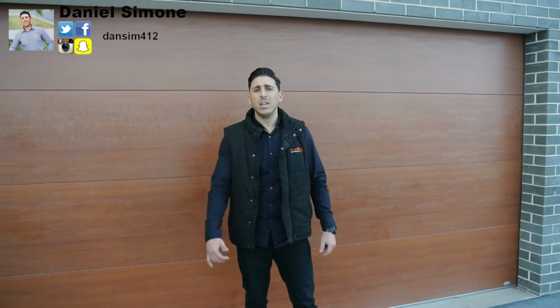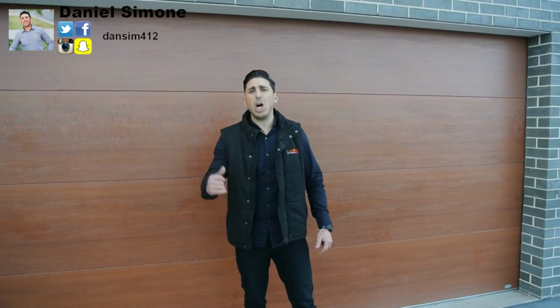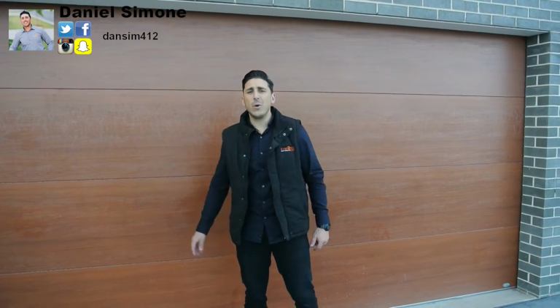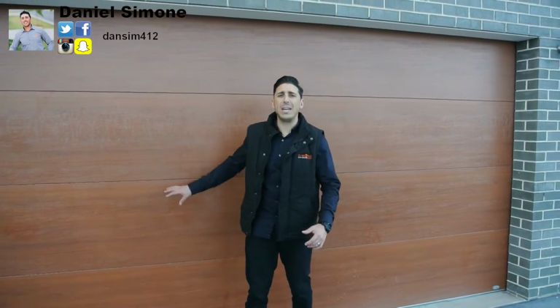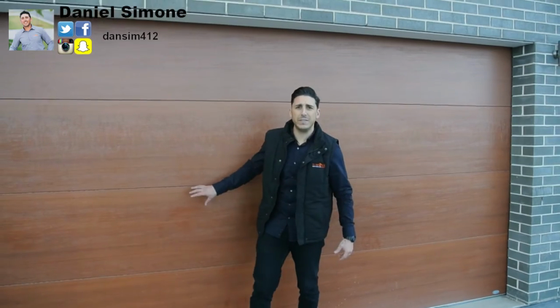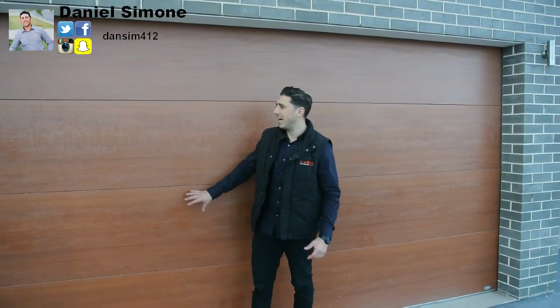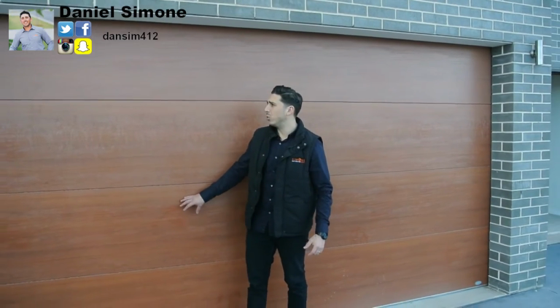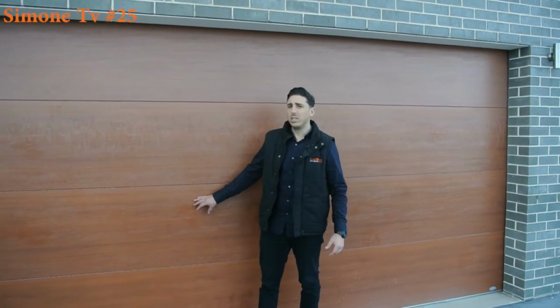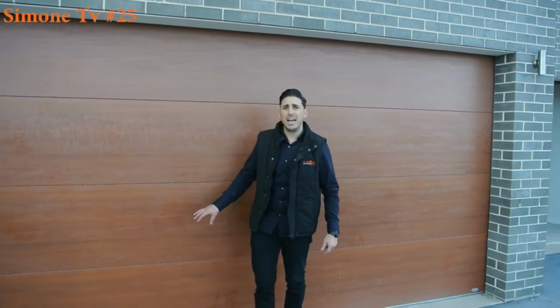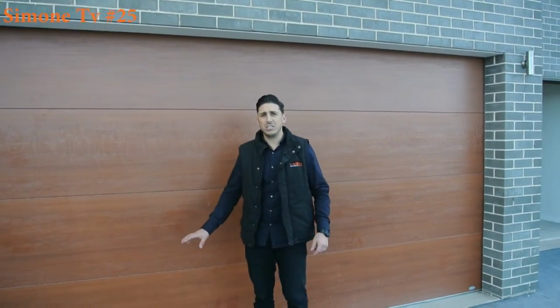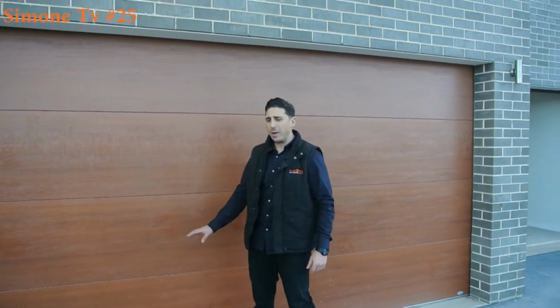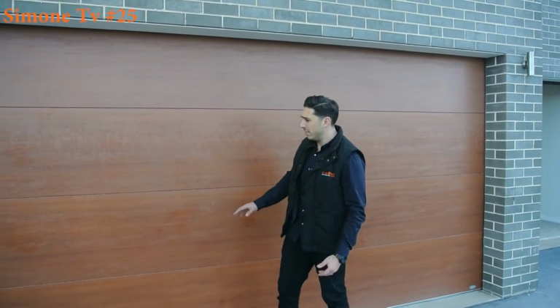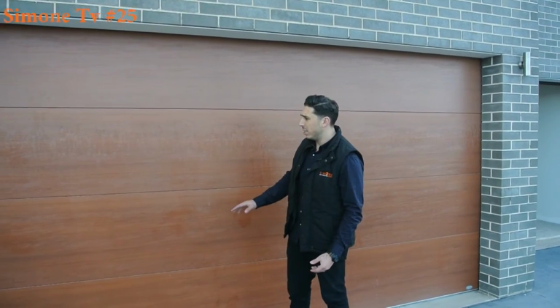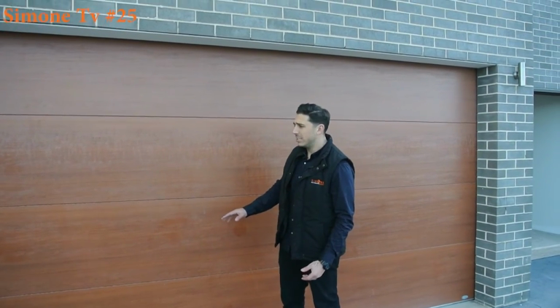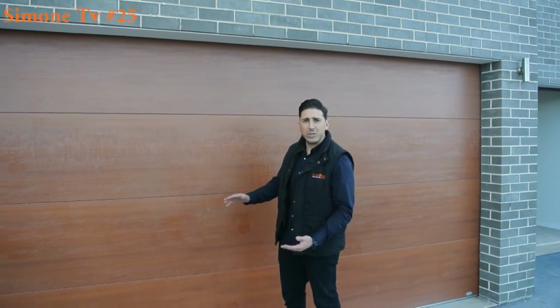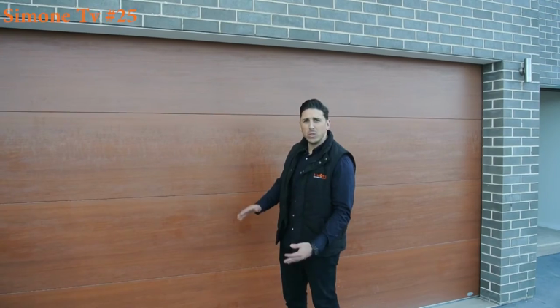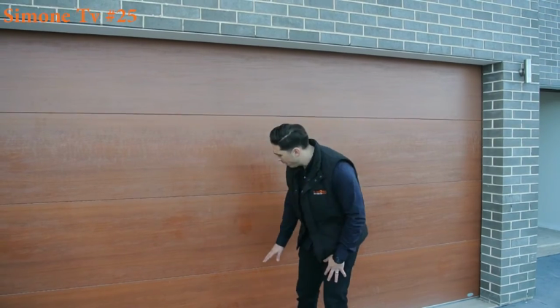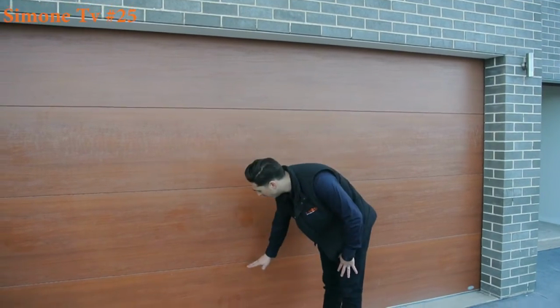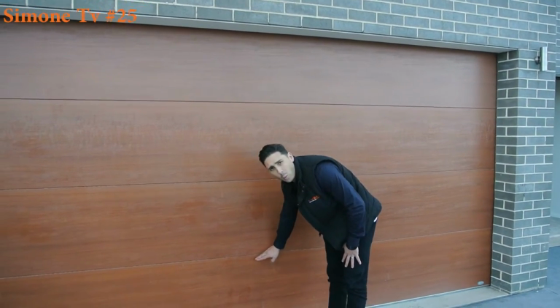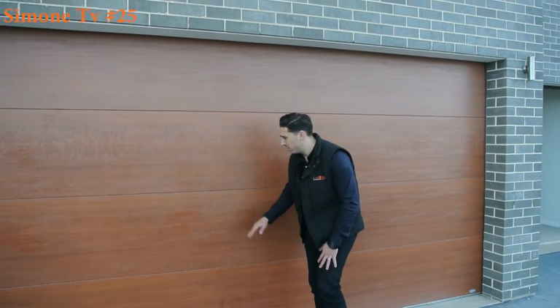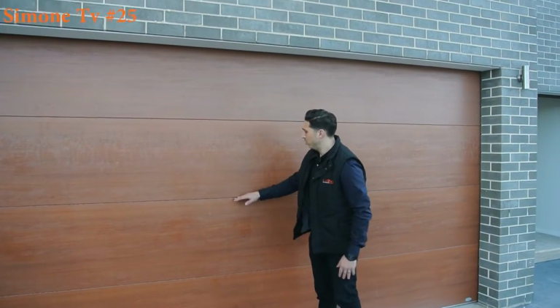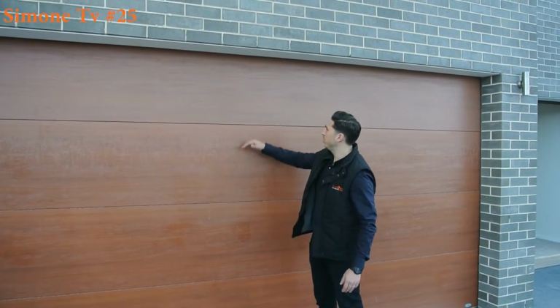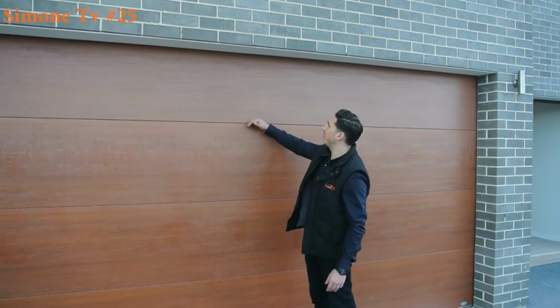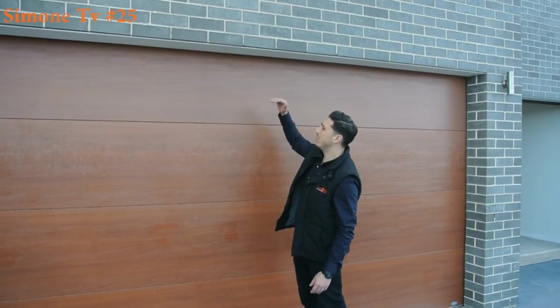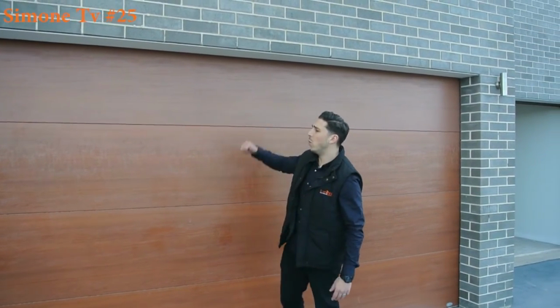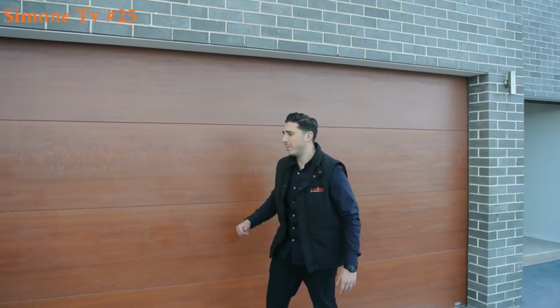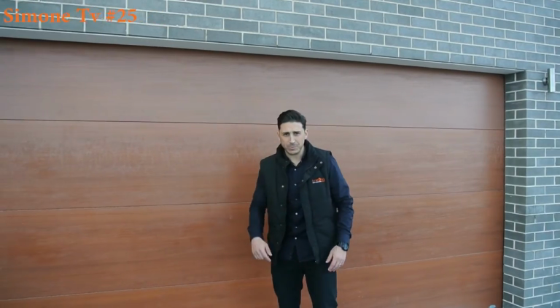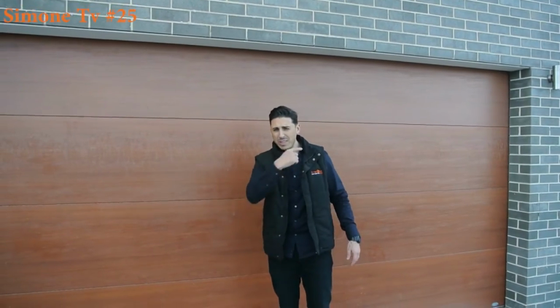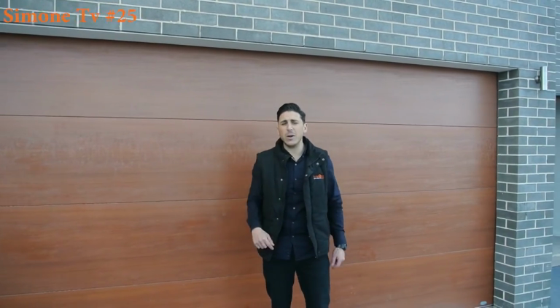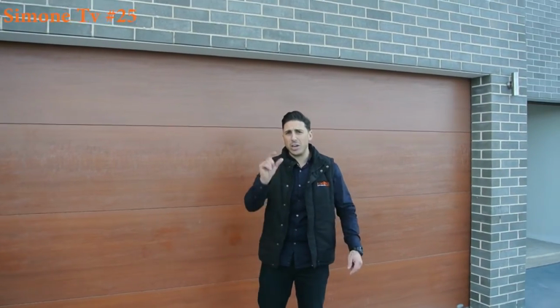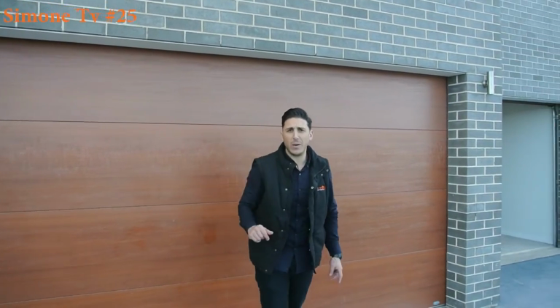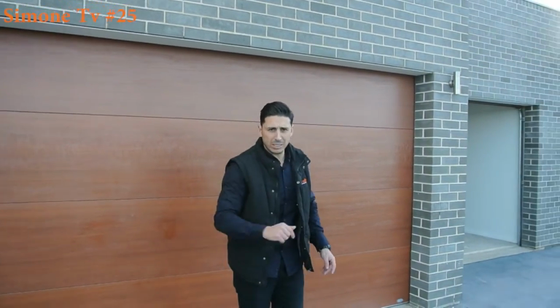So behind me here, we've got a panel lift garage door. As you can see with the panel lift, it's sectioned into four different panels — one, two, three, four different panels. Let's go inside and I'll show you how it looks from the inside.